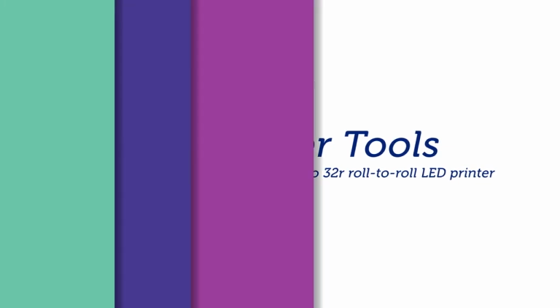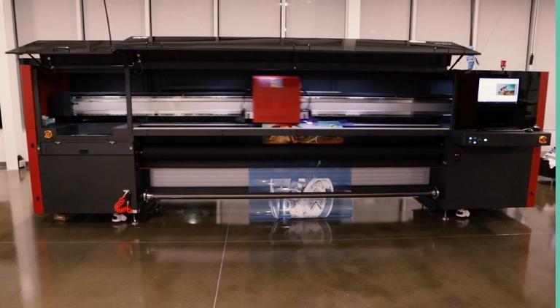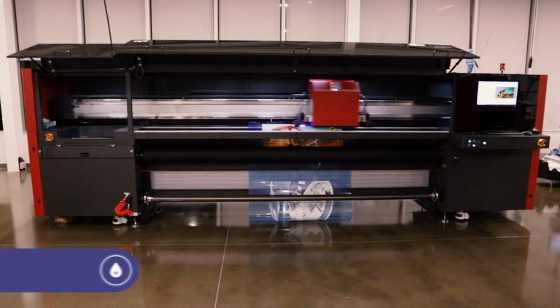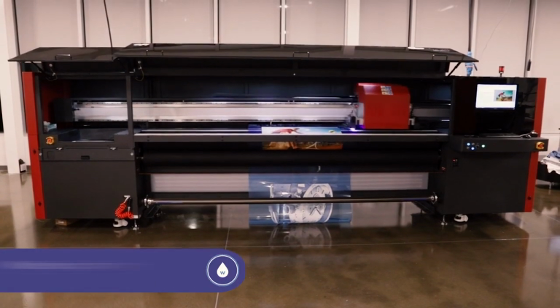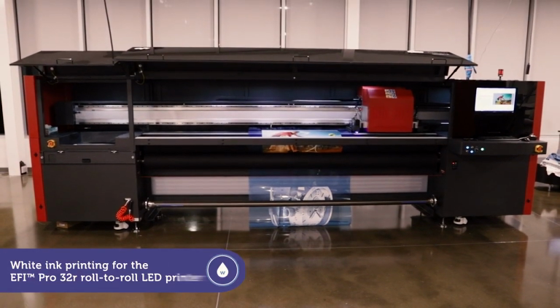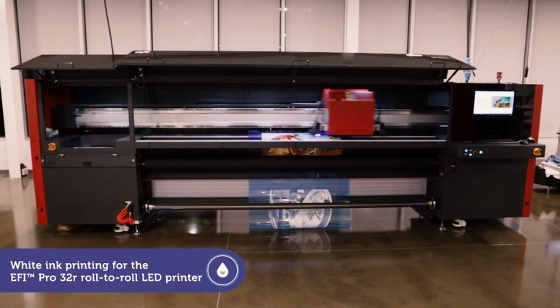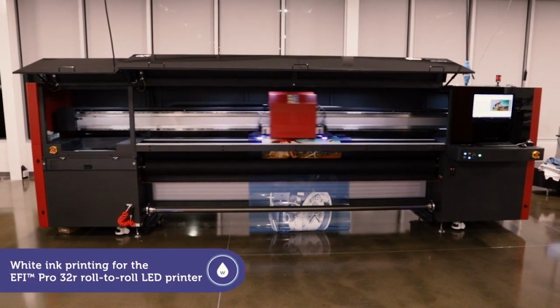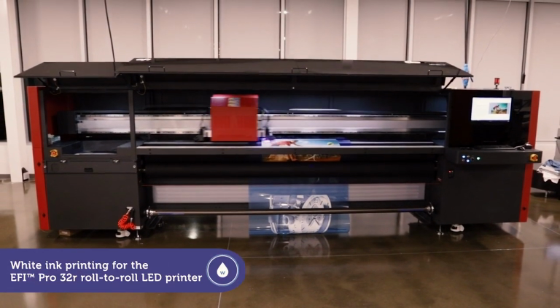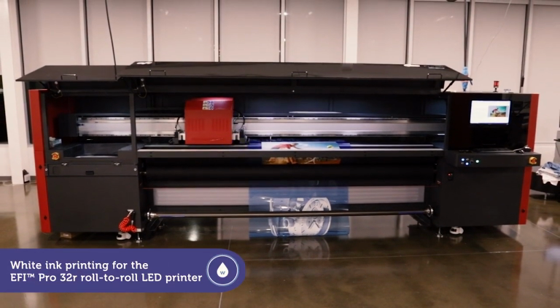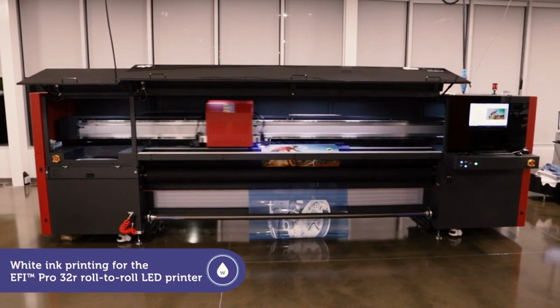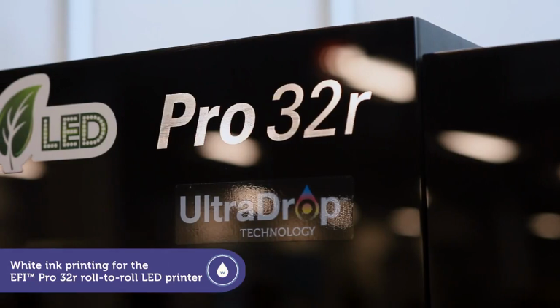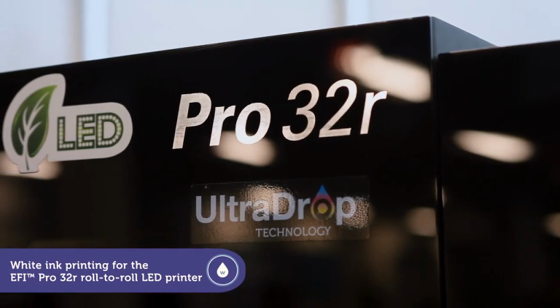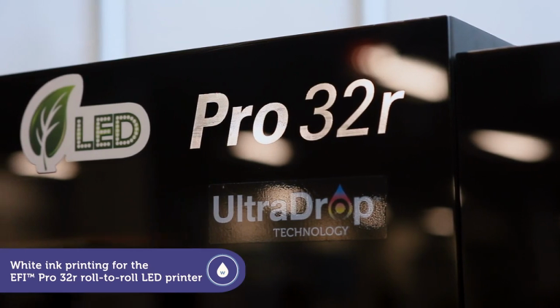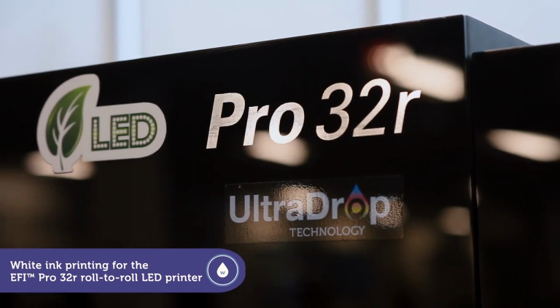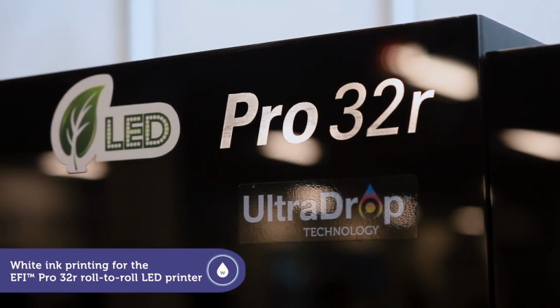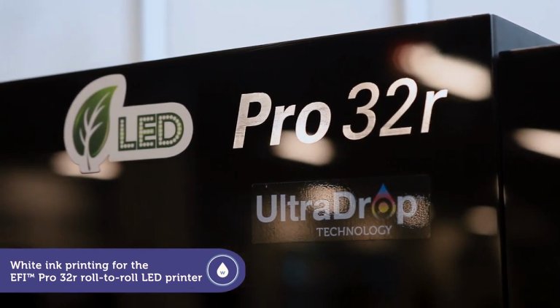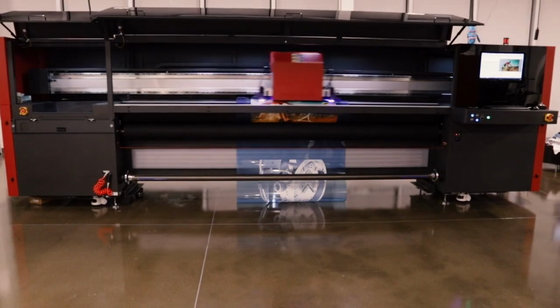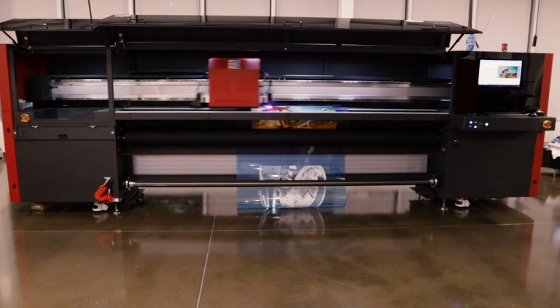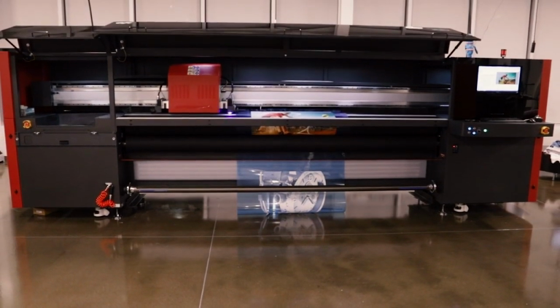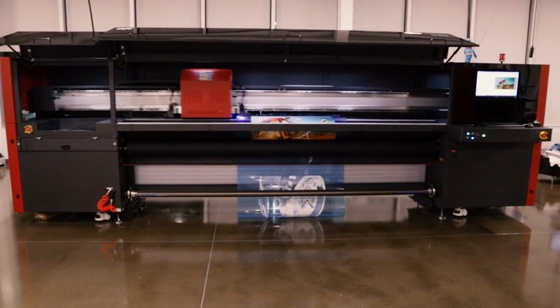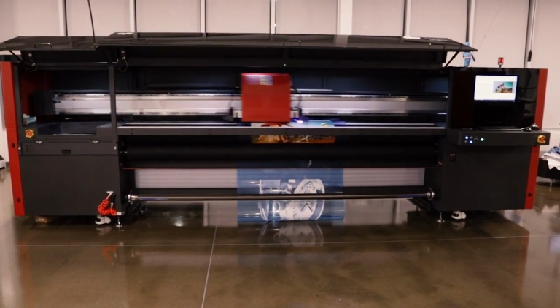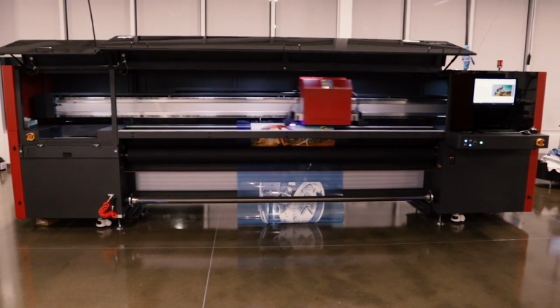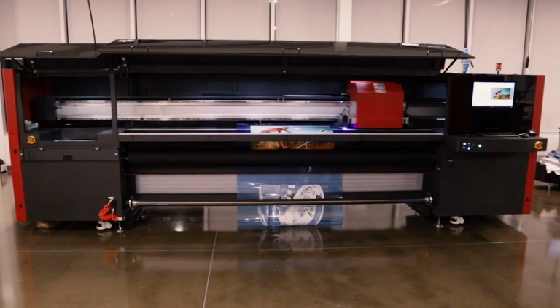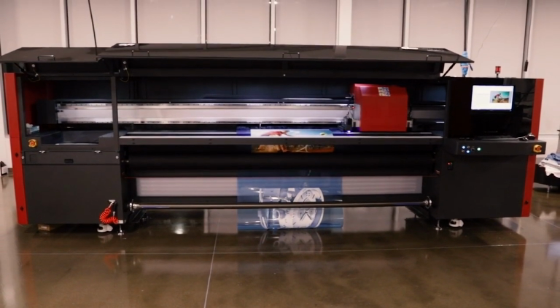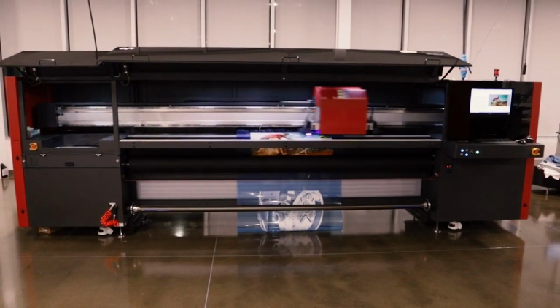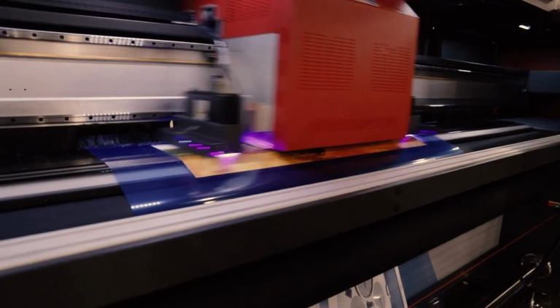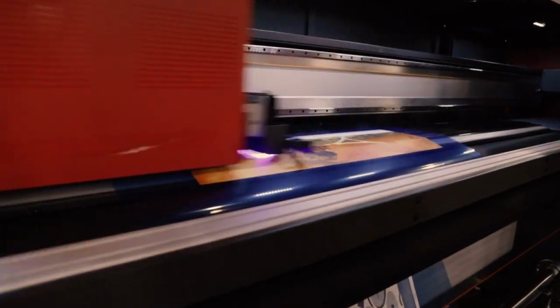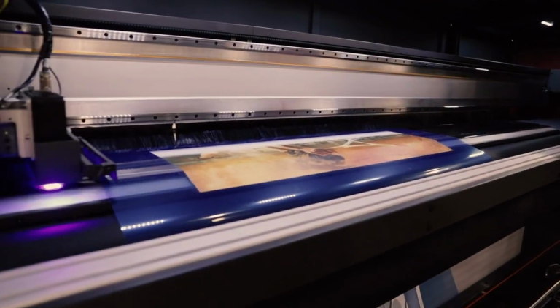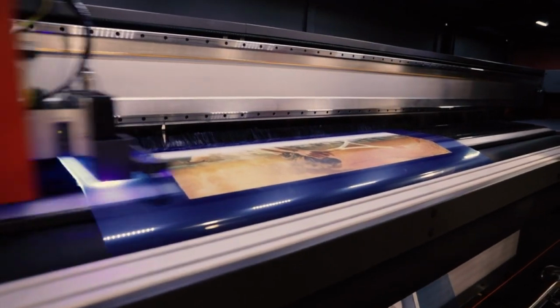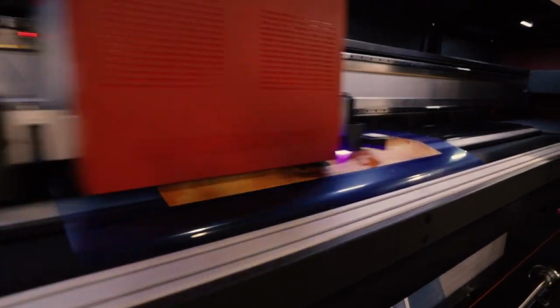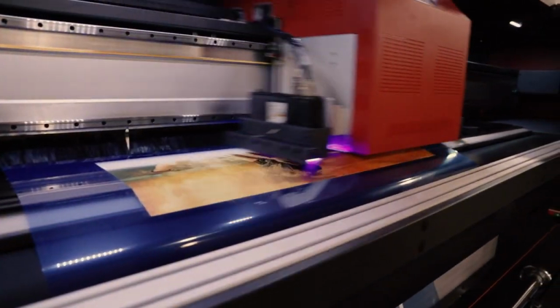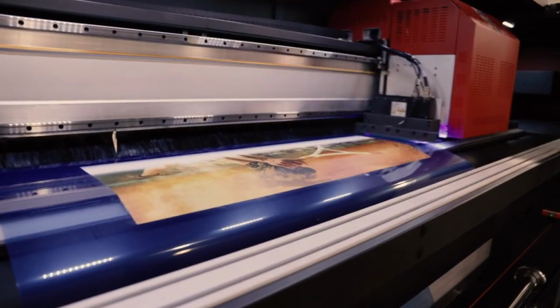The optional white ink printing power tools of the EFI Pro 32R set it apart and put you ahead by offering a perfect opaque white layer for a wide range of profitable applications.